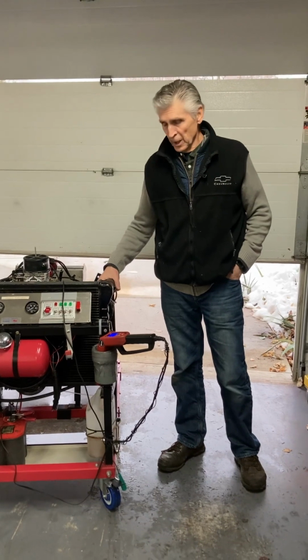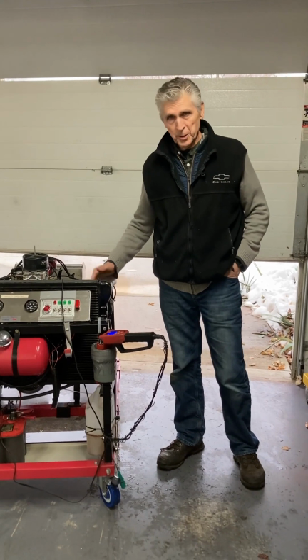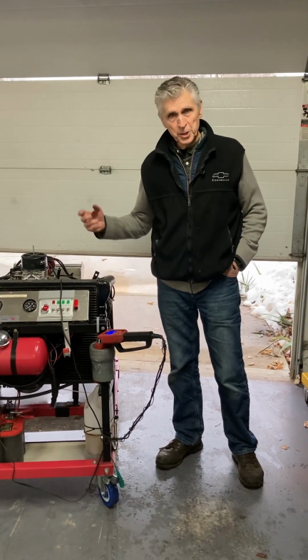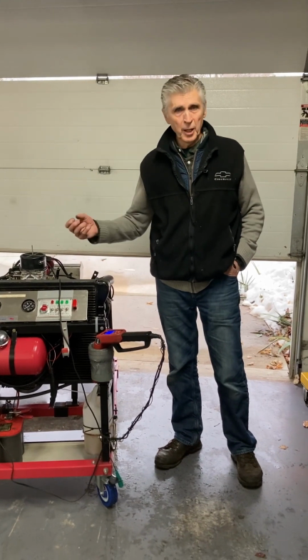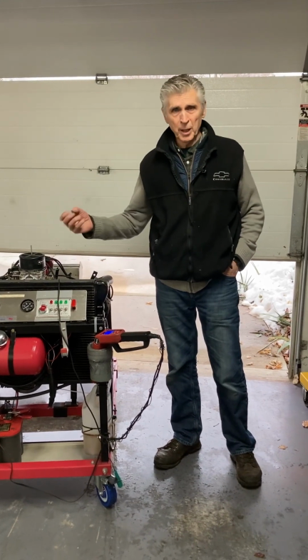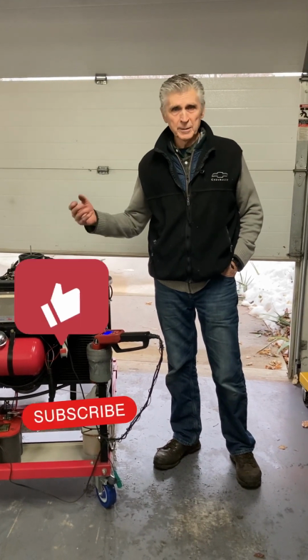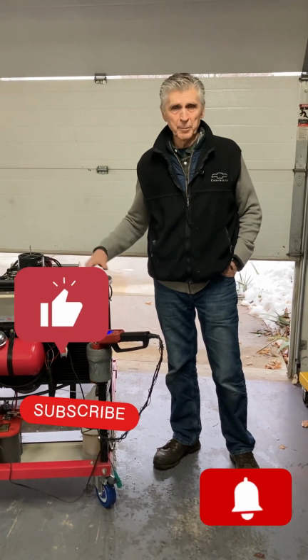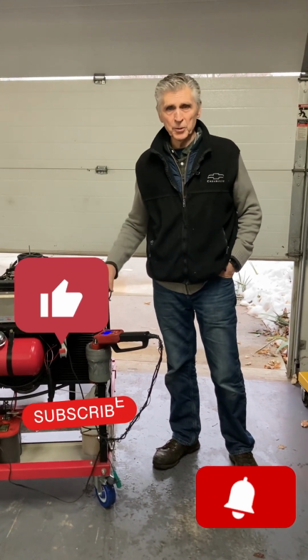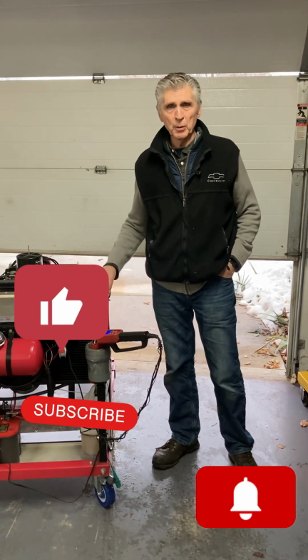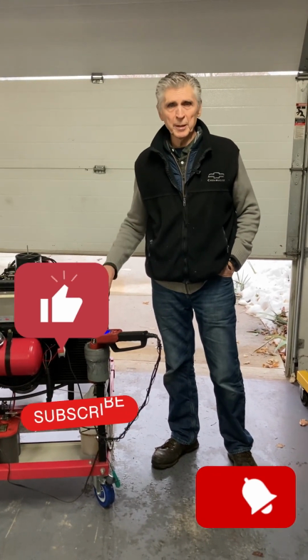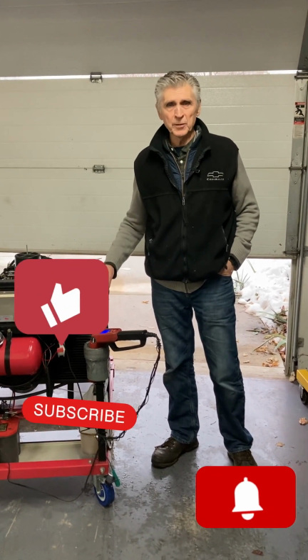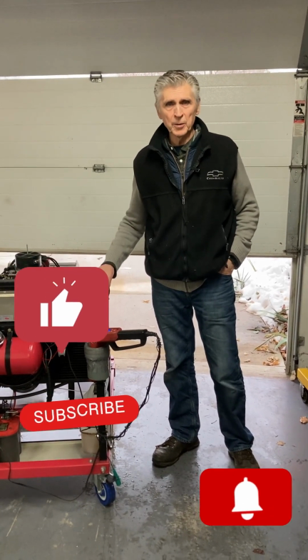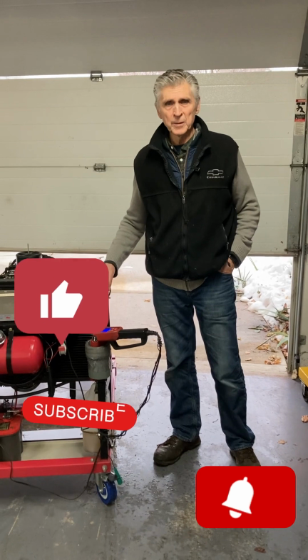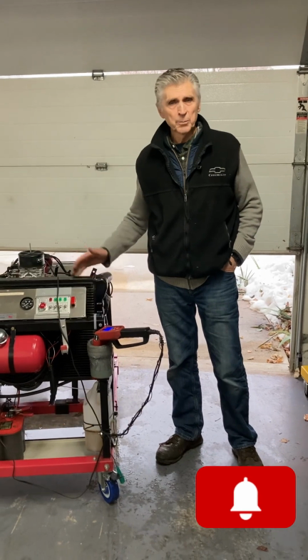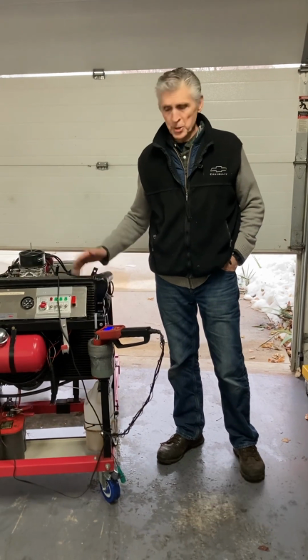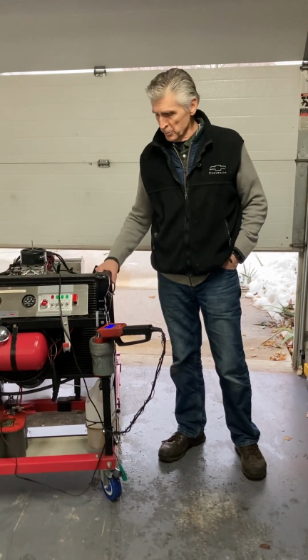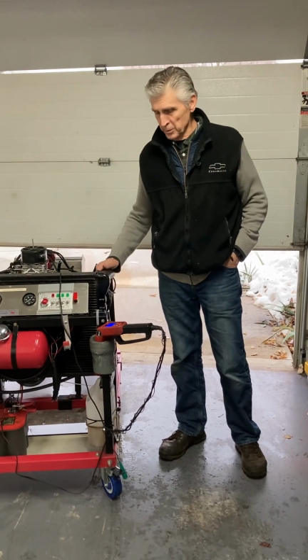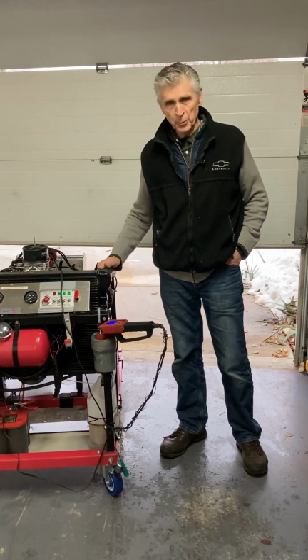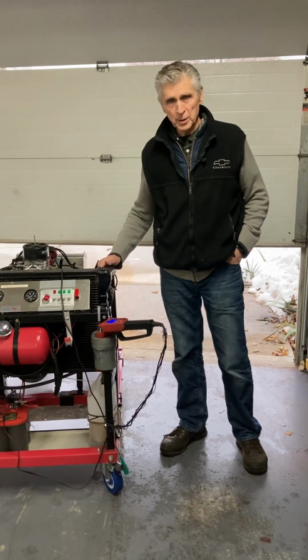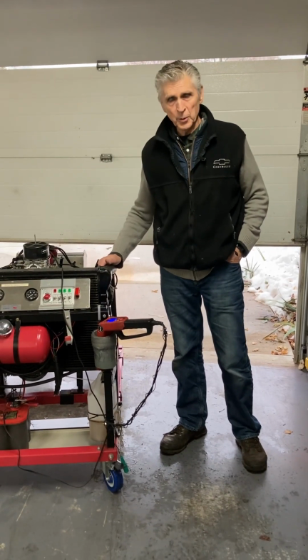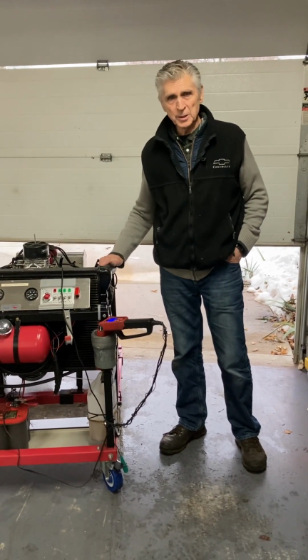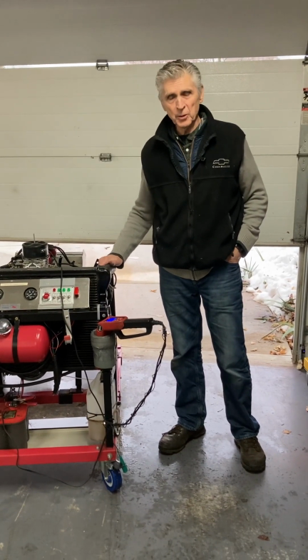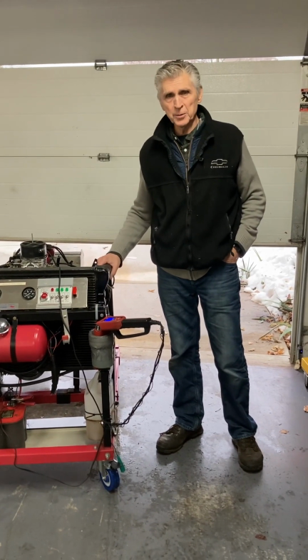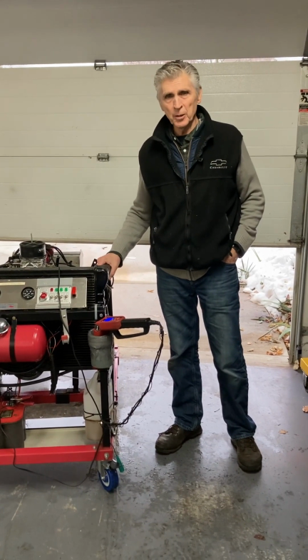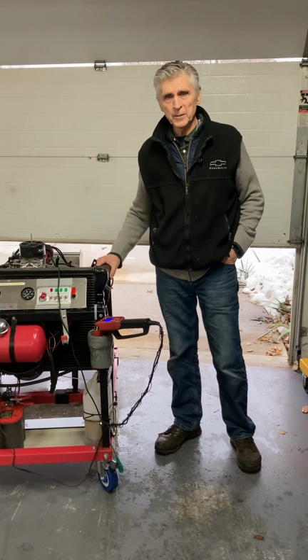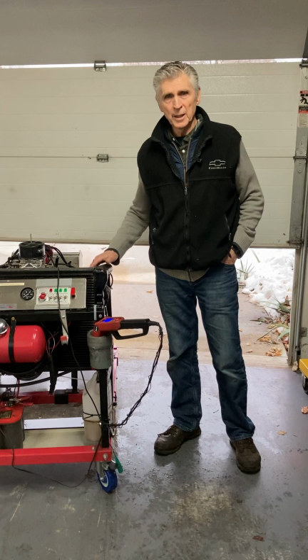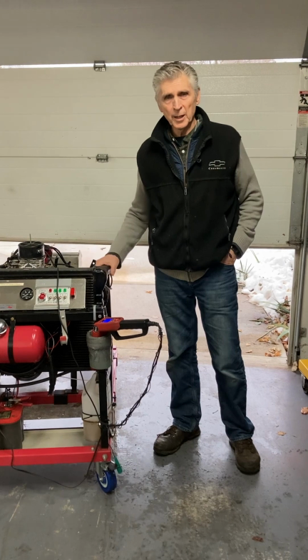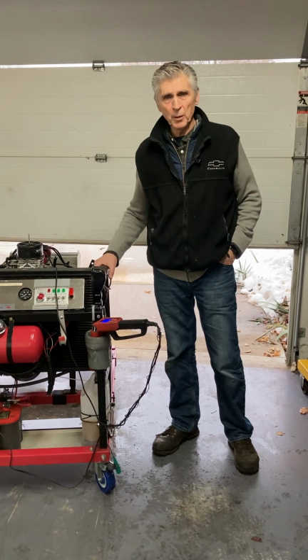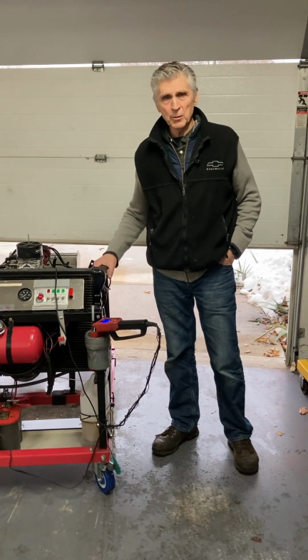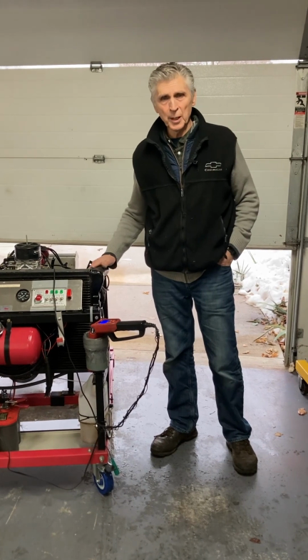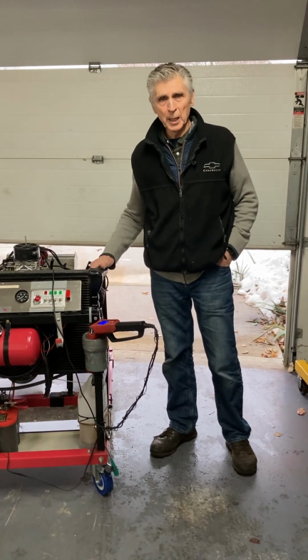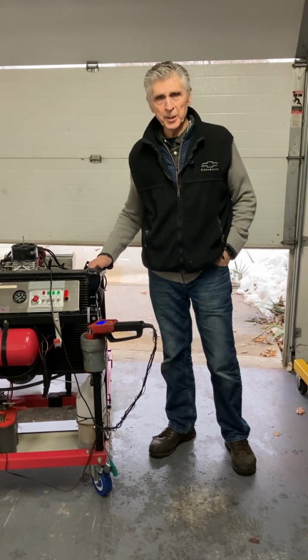Thanks for watching. Please subscribe, like, hit that button — you'll know when we make the next video. We appreciate subscribers and supporters. We like your questions and try to answer them all. Thank you for watching Gold's Garage, and Happy New Year.